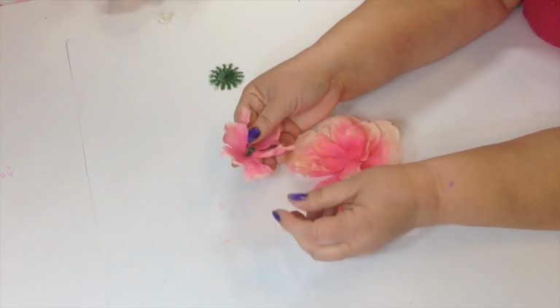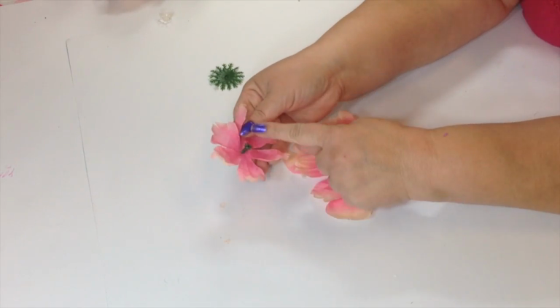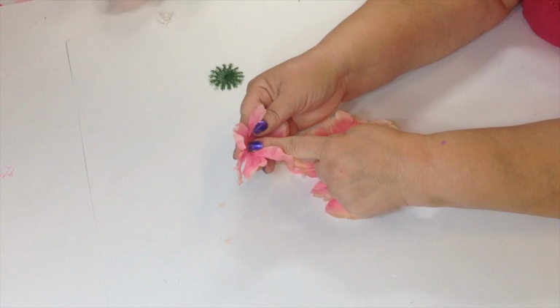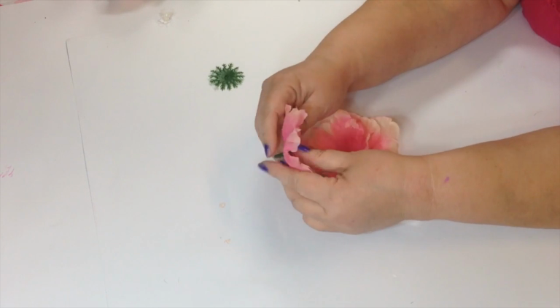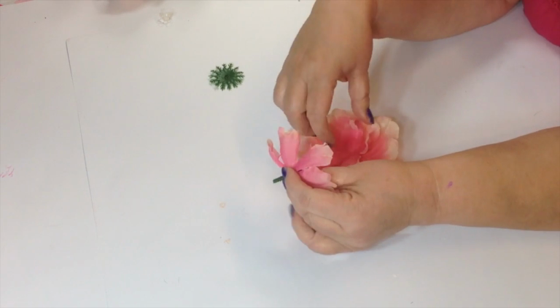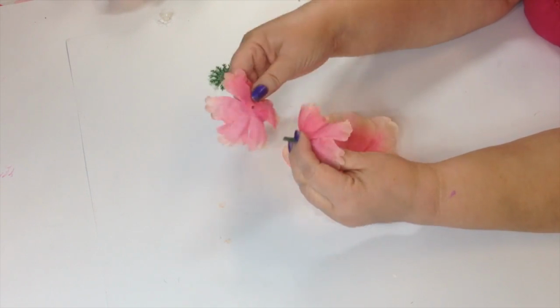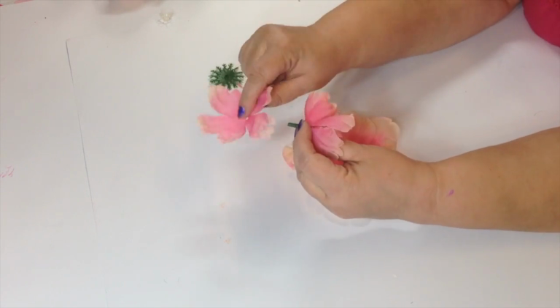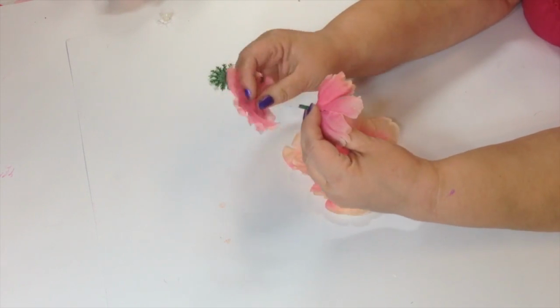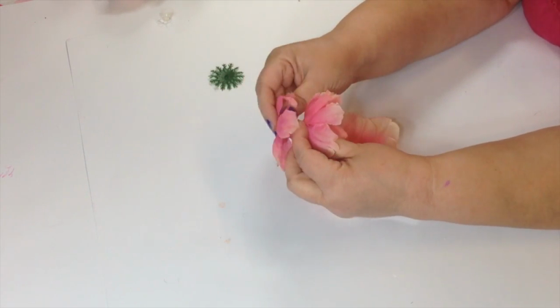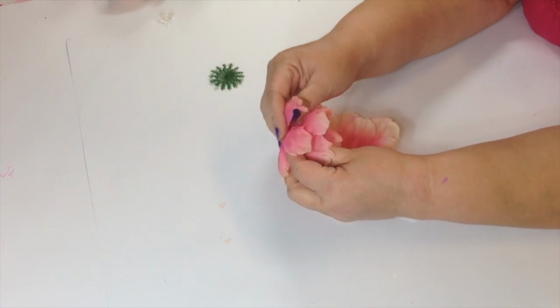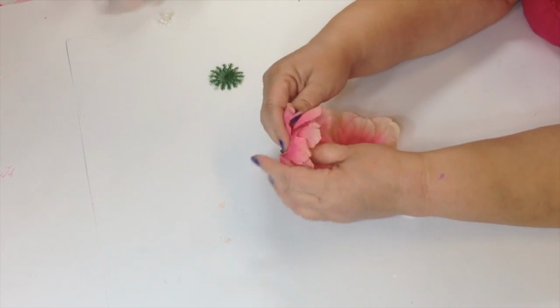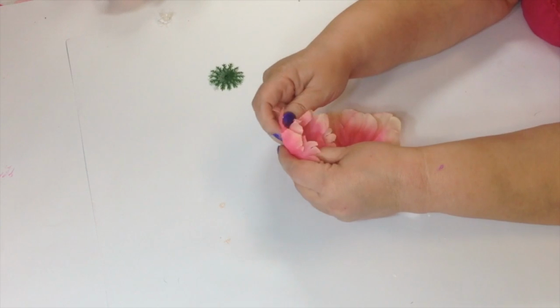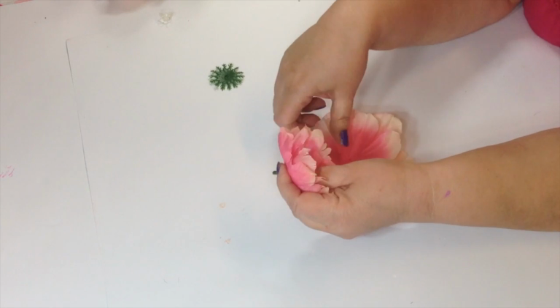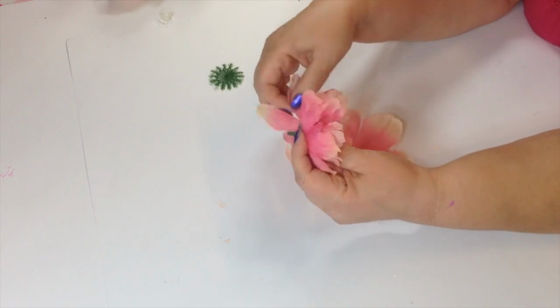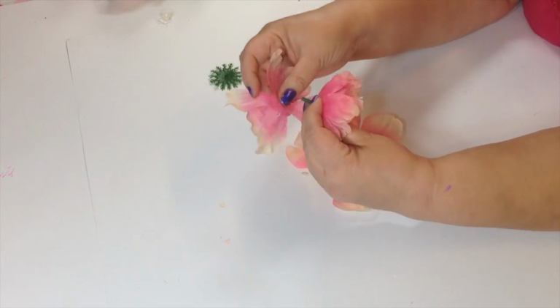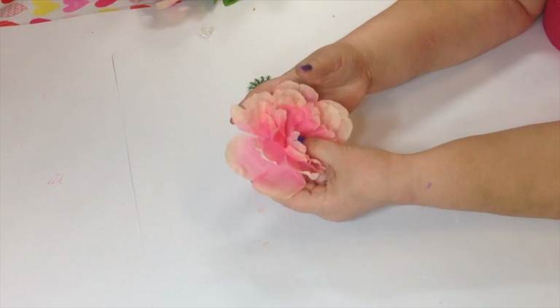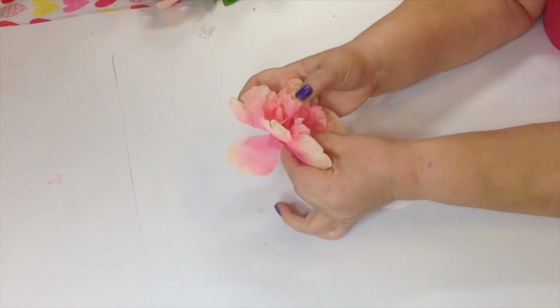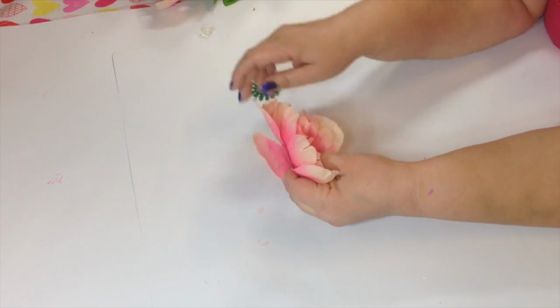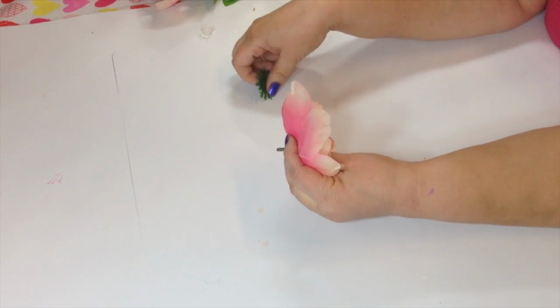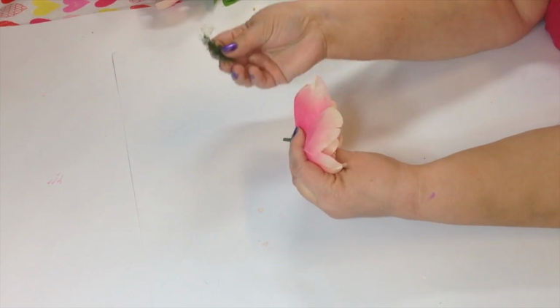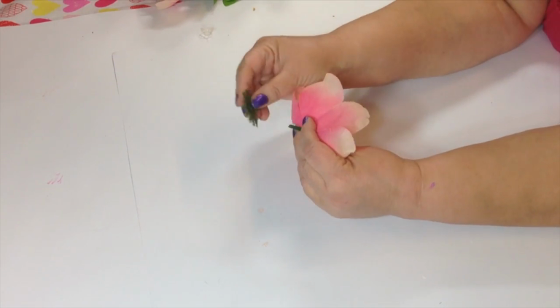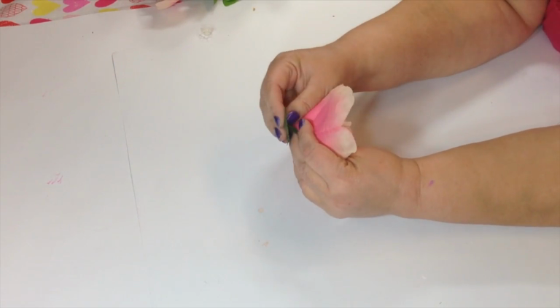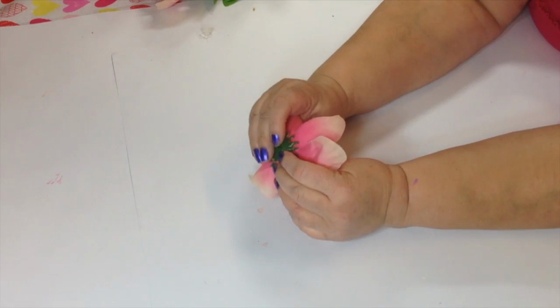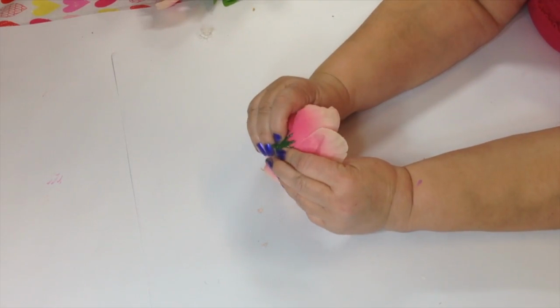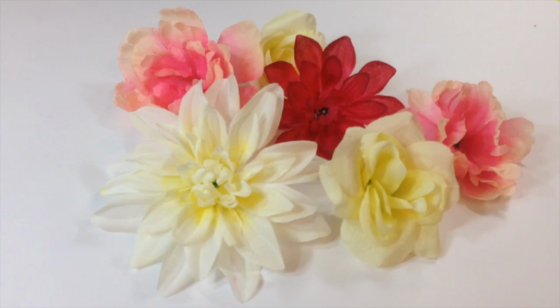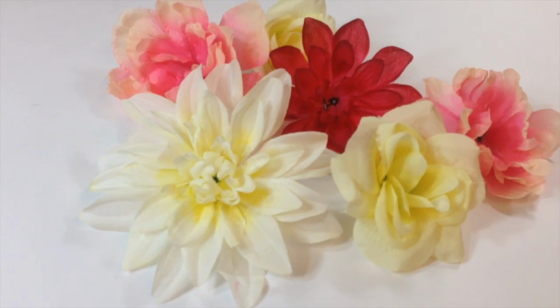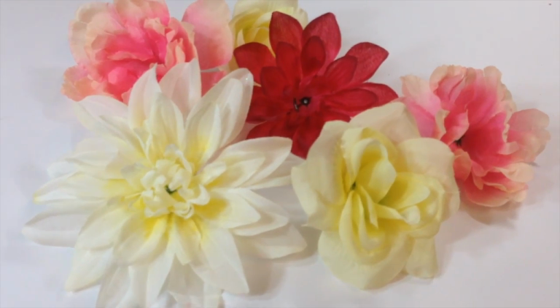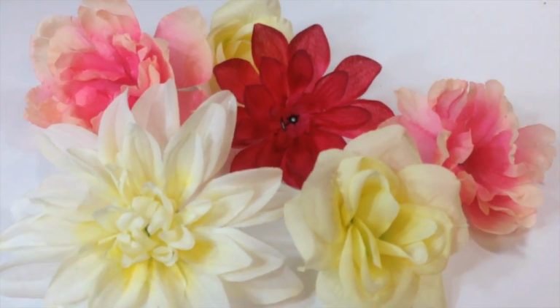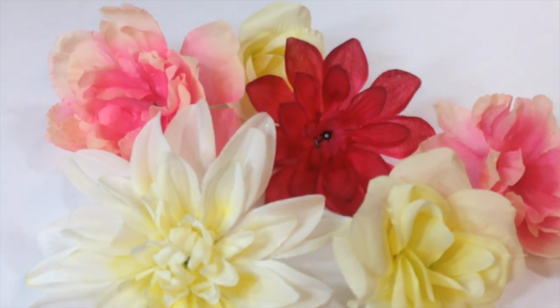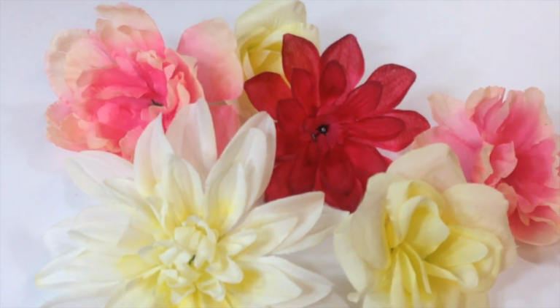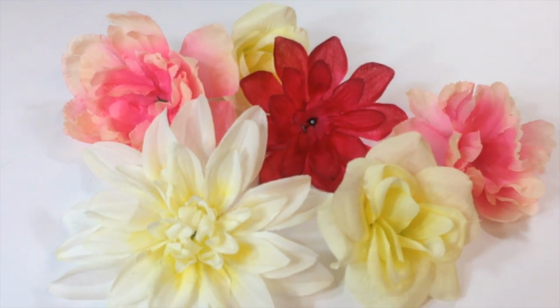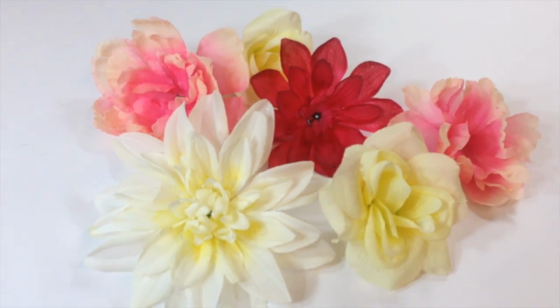Now put the layers back together using the little stem so that you have a little gripper to hold onto. There, now this flower is ready for dipping. Wait, don't forget to put the little back on. Now do this to all of the flowers that you want to dip.